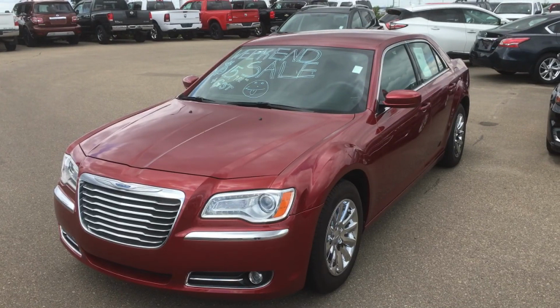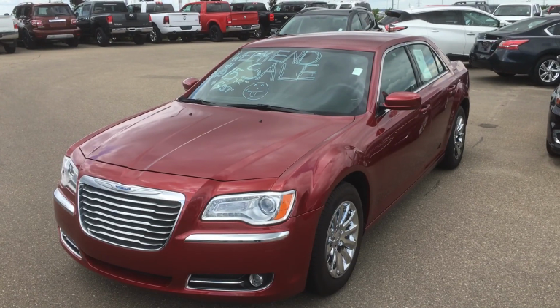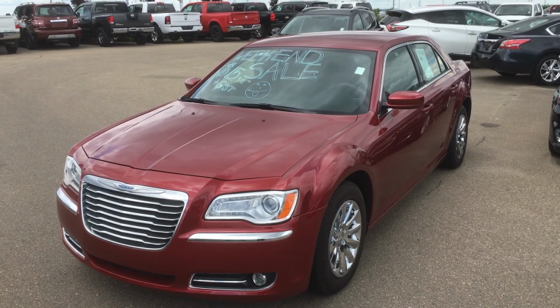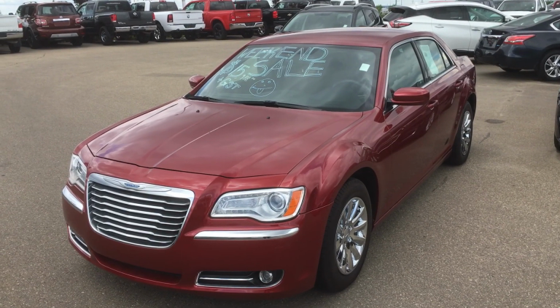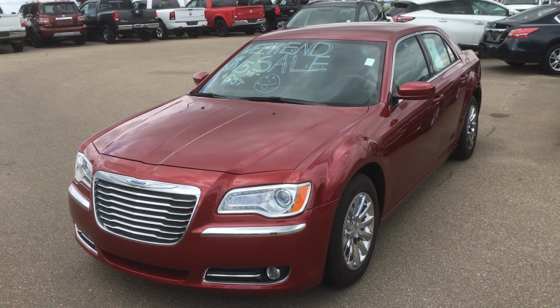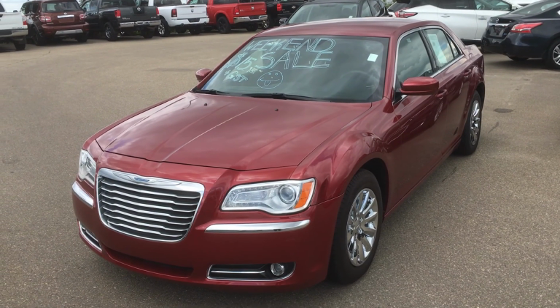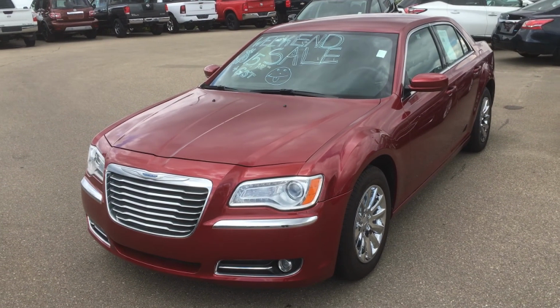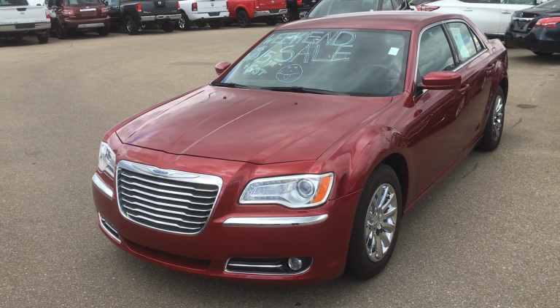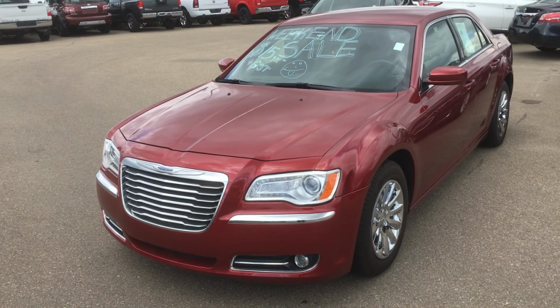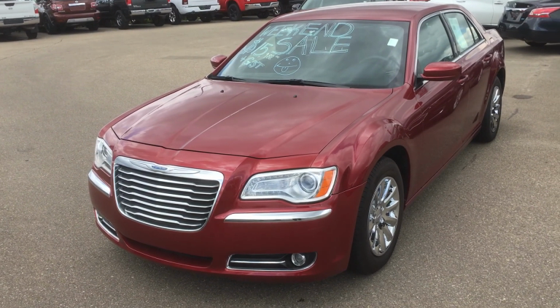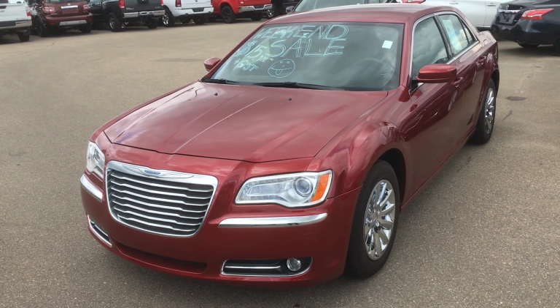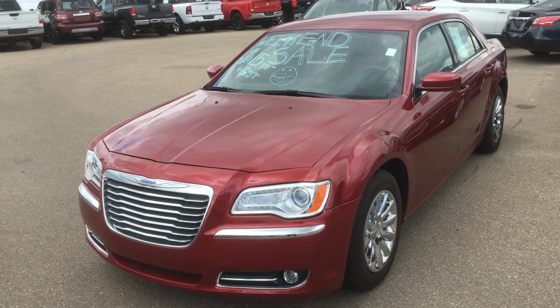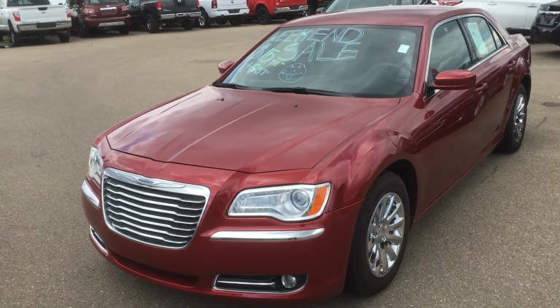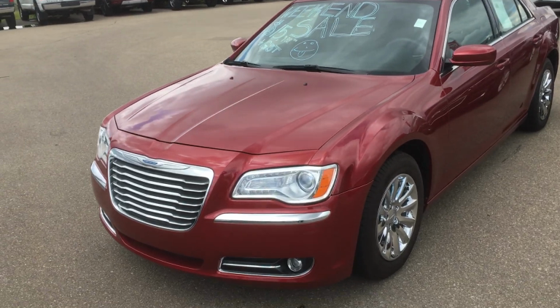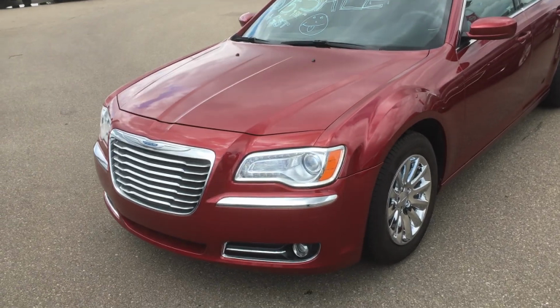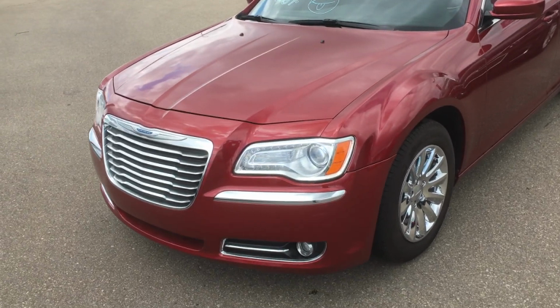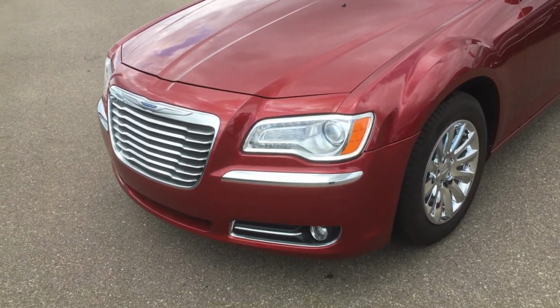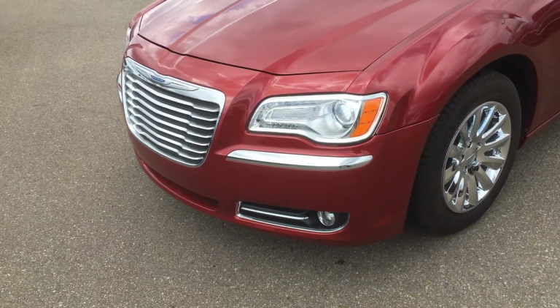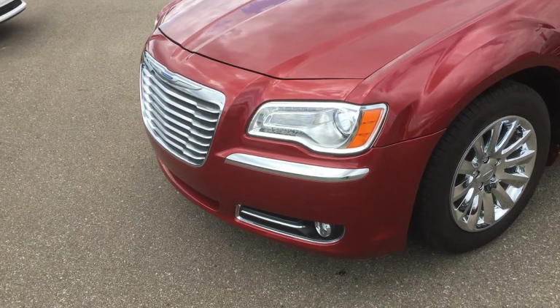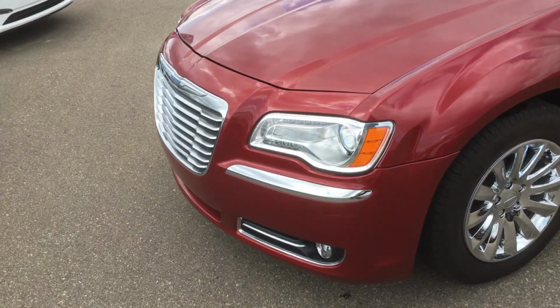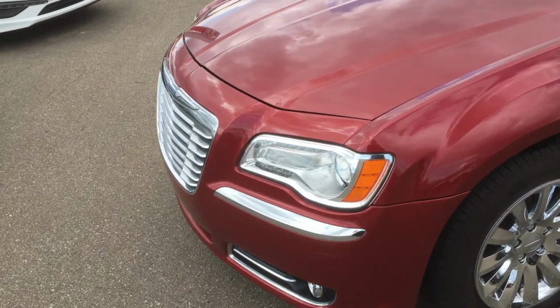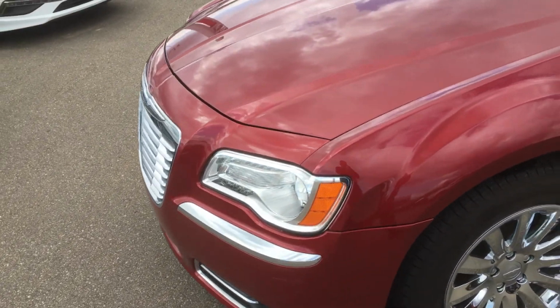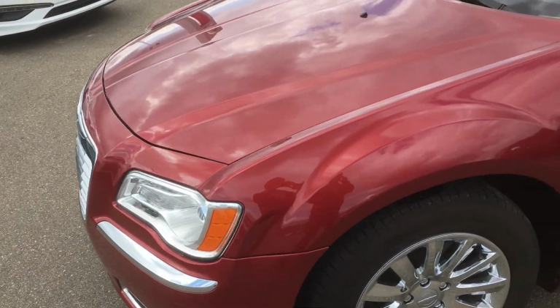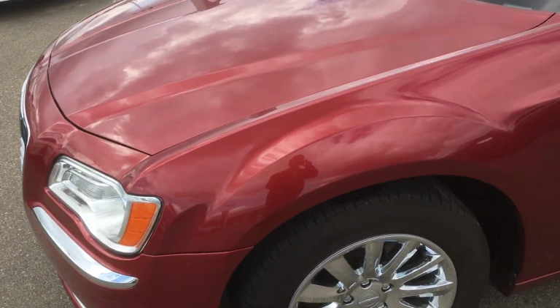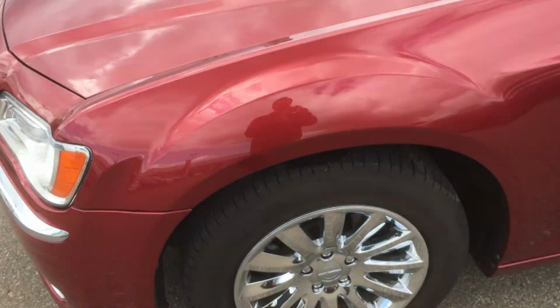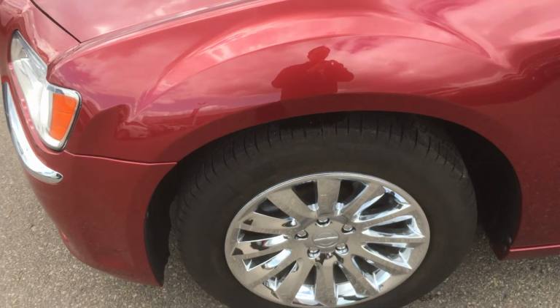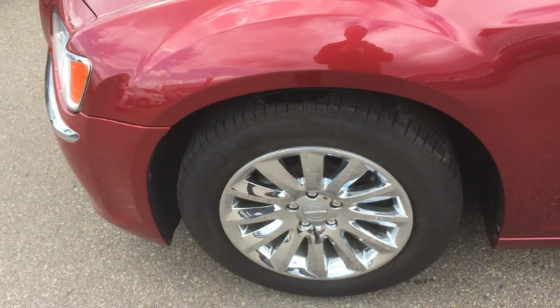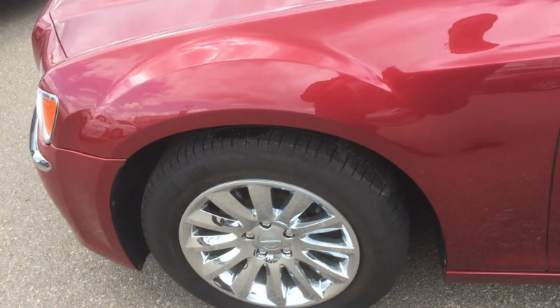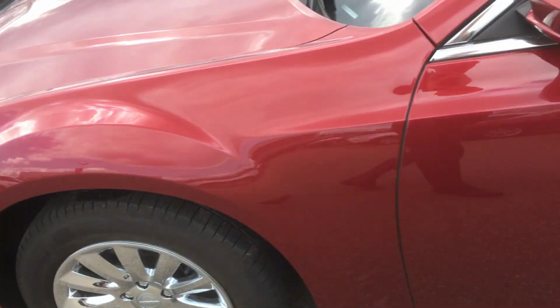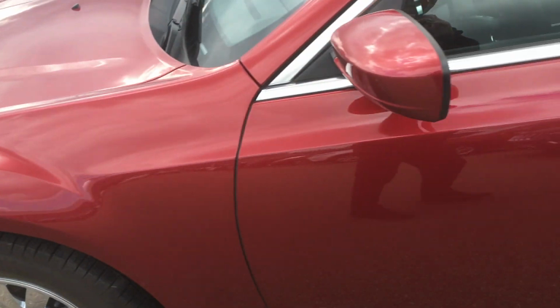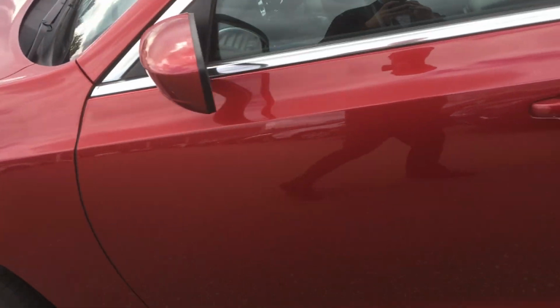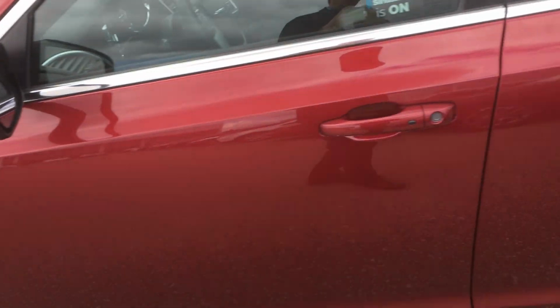Hello Justine, it's Gordon from Sherwood Nissan and I'm showing you this 2012 Chrysler 300. It's in beautiful shape, body's in excellent condition, nice tires, beautiful chrome.